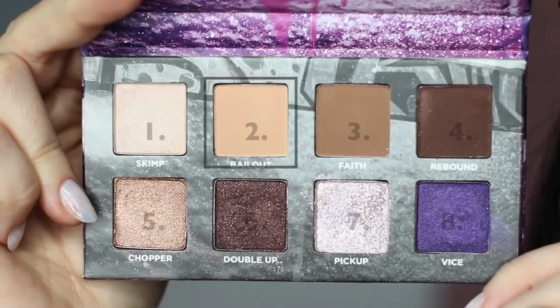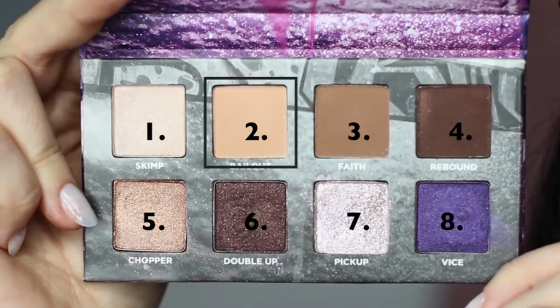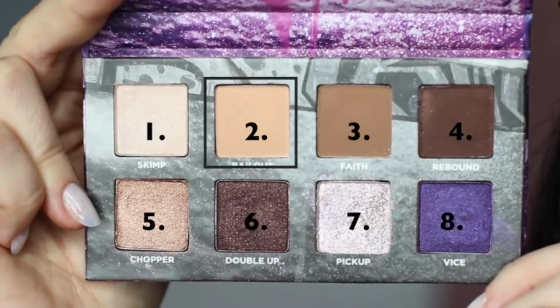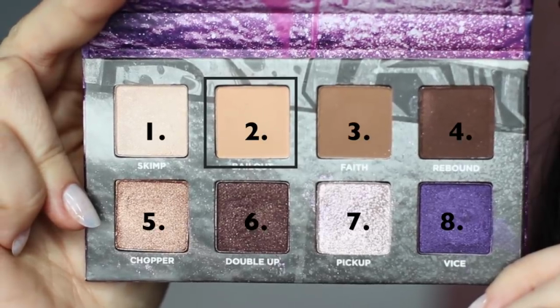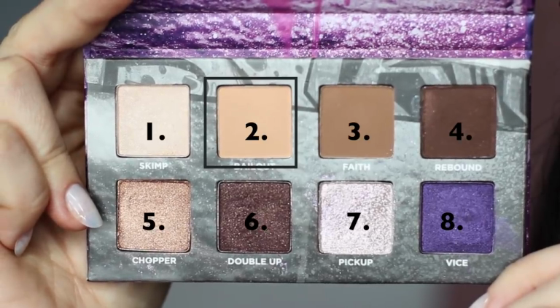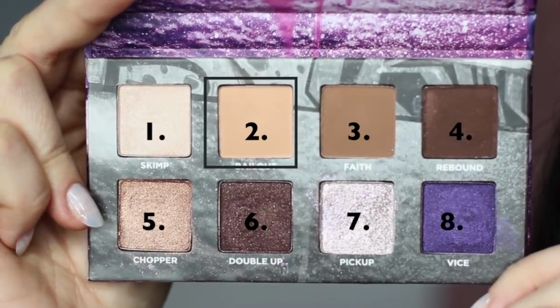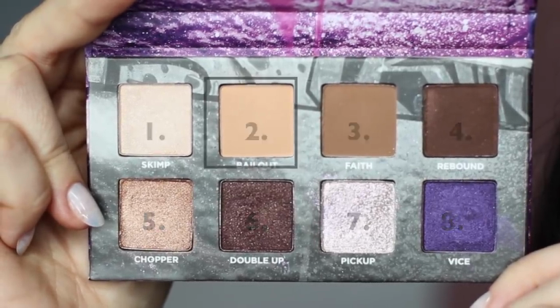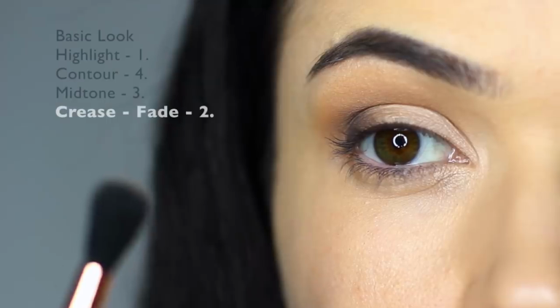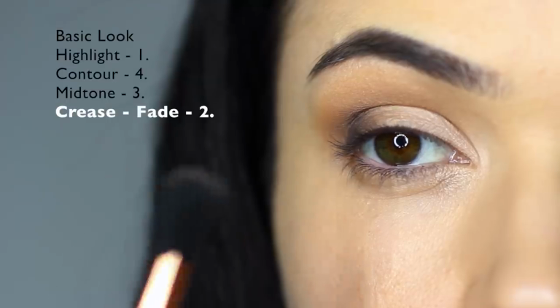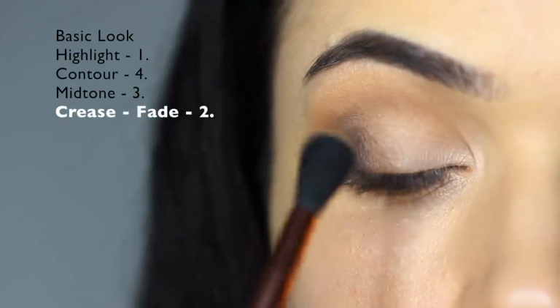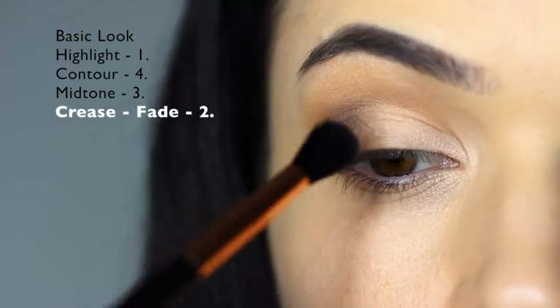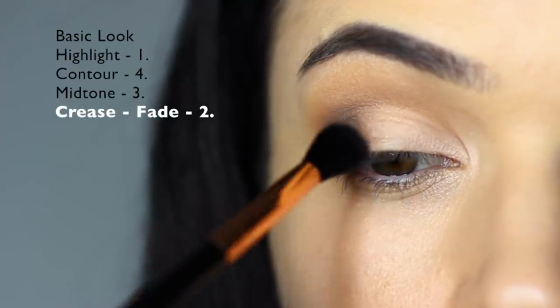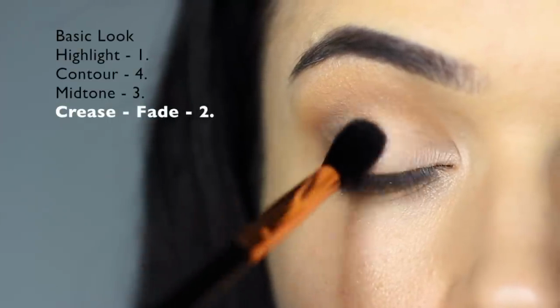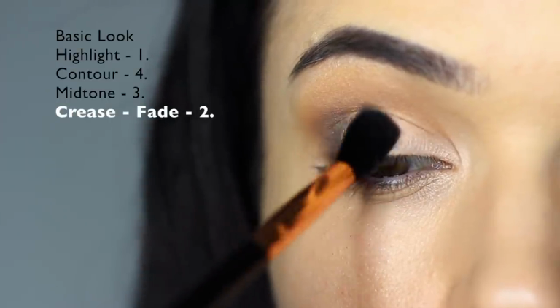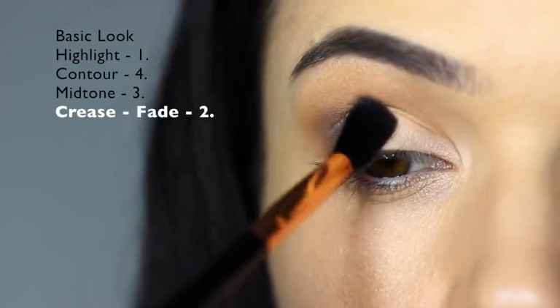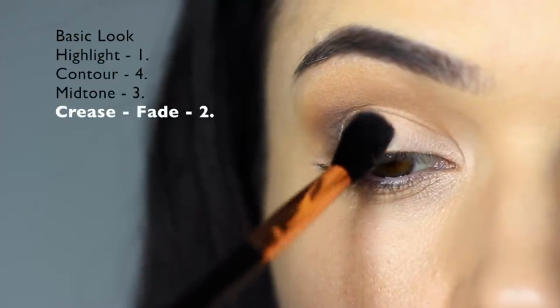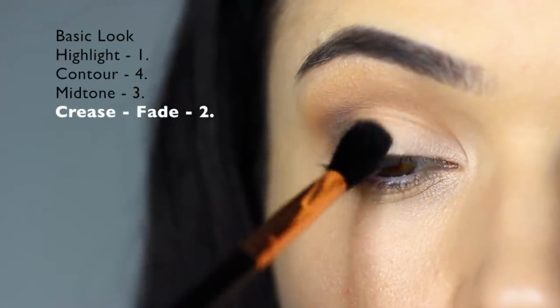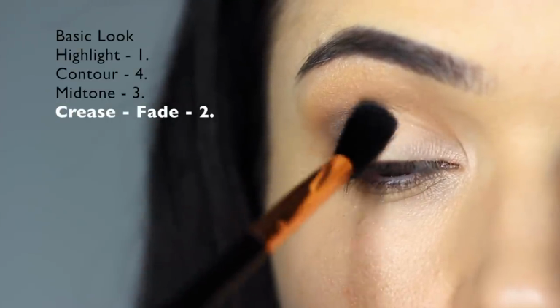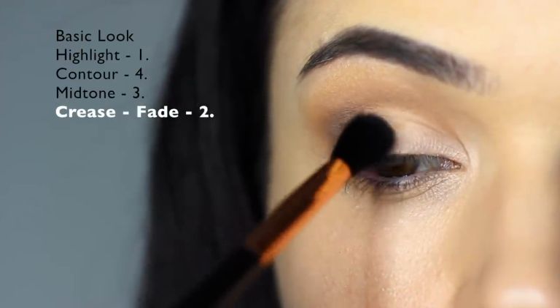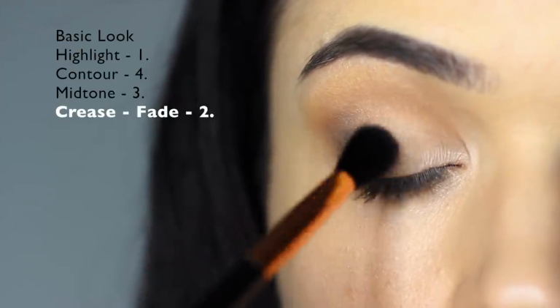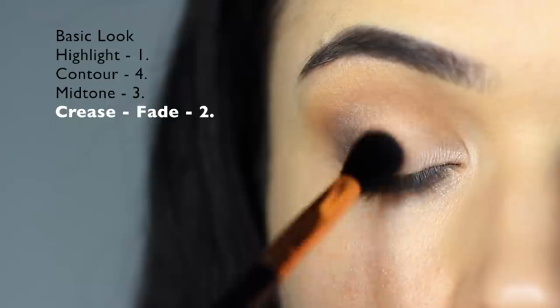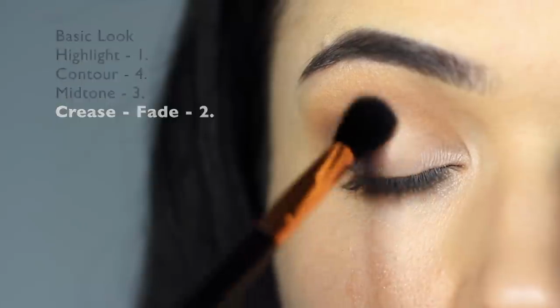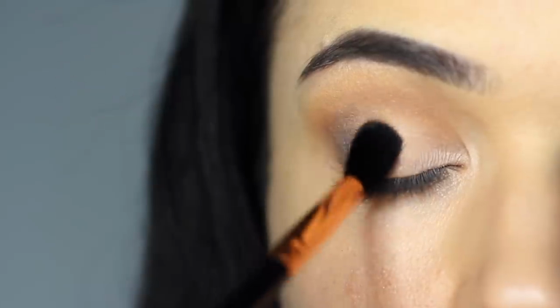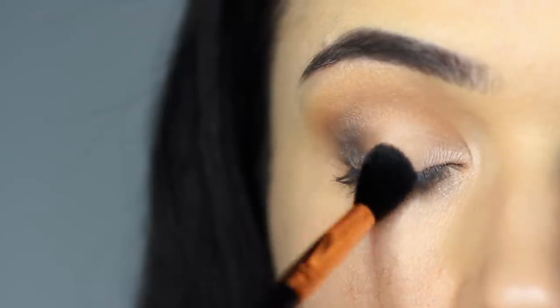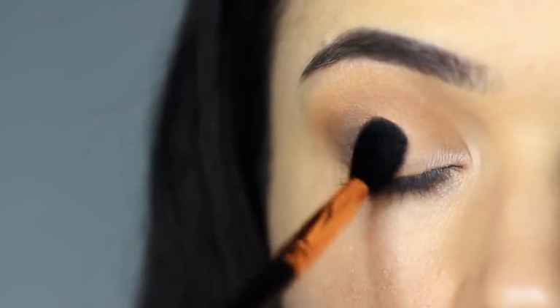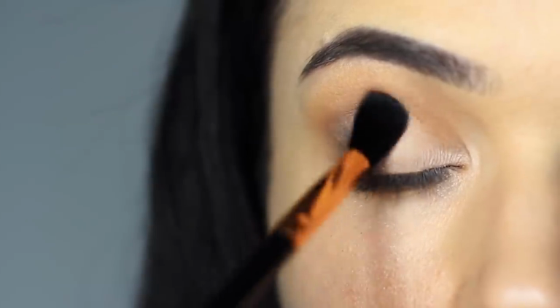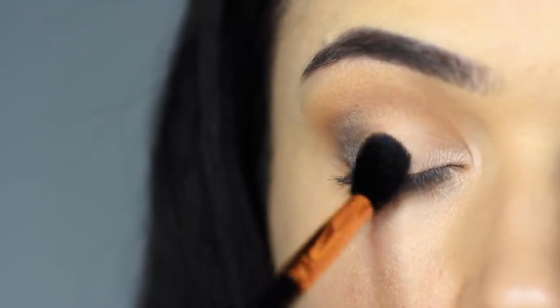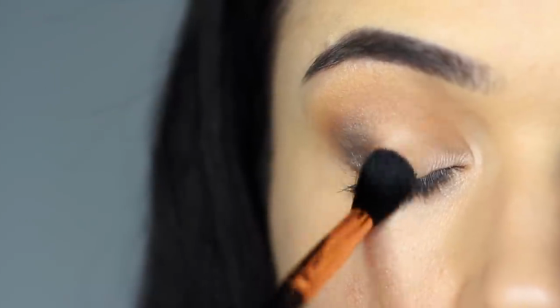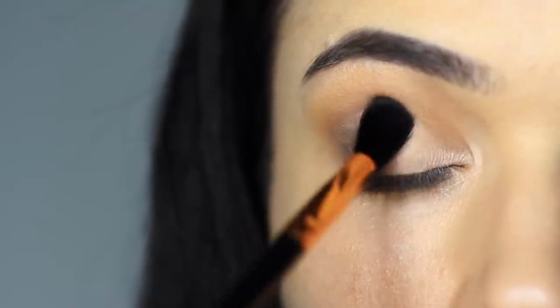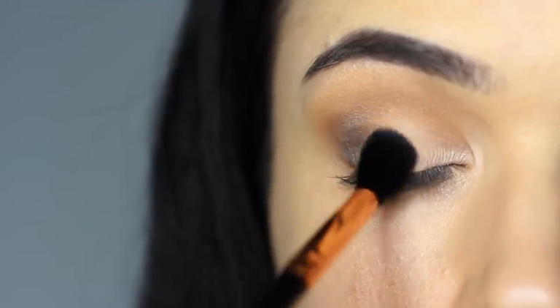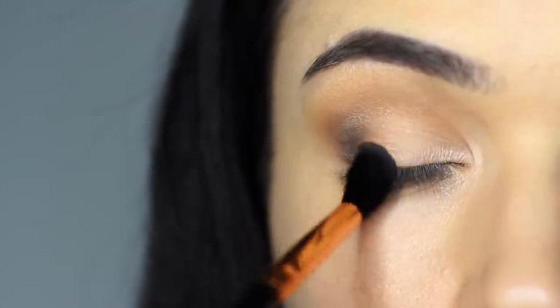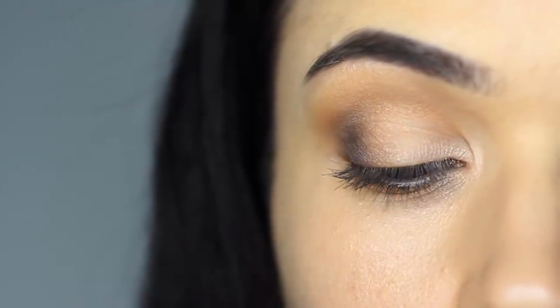Taking shade number two again, we're going to apply this right where the dark and the light meet, right in the center of the lid. This will help to fade out our darker eyeshadow and make it look like we're really good at blending.